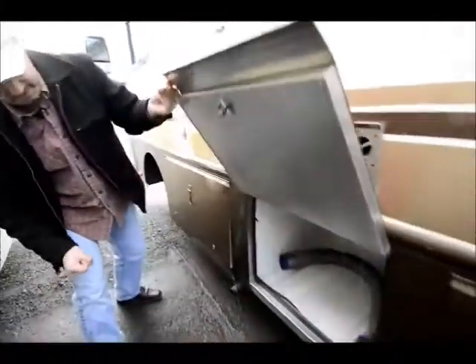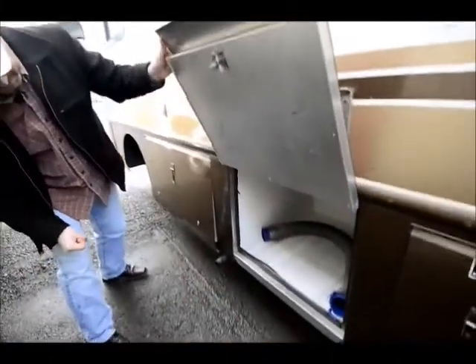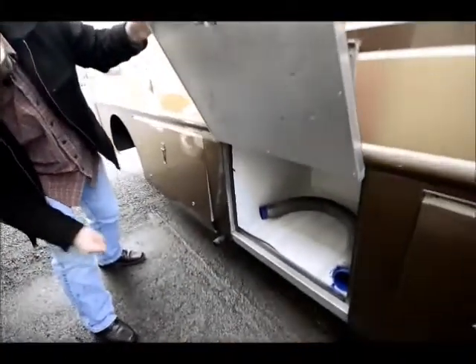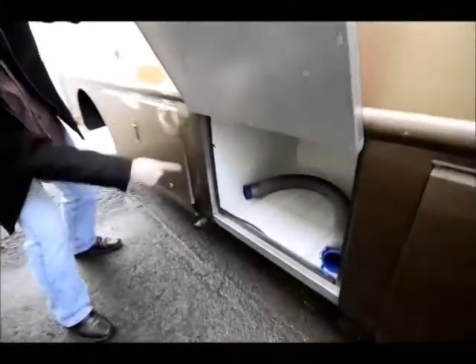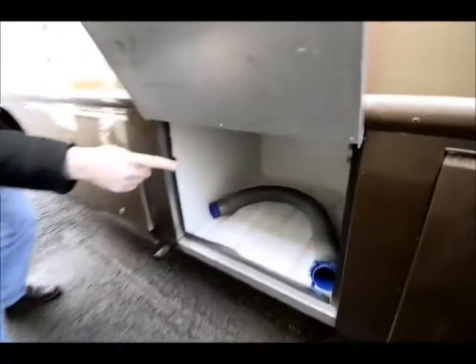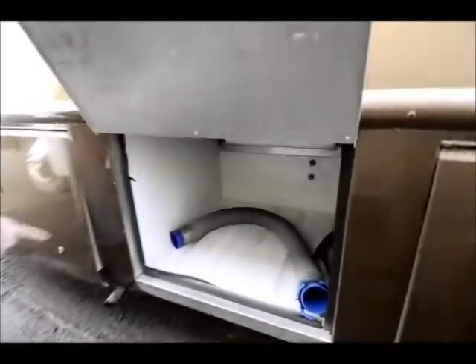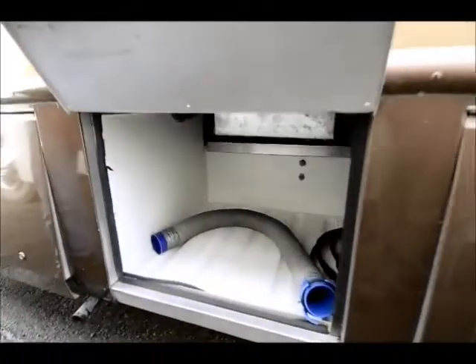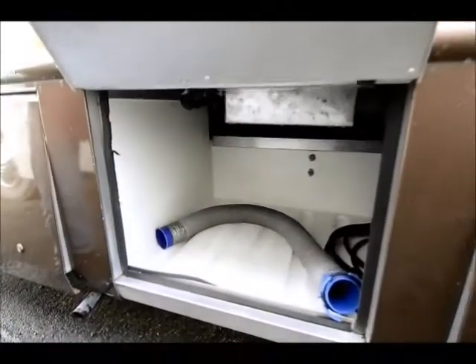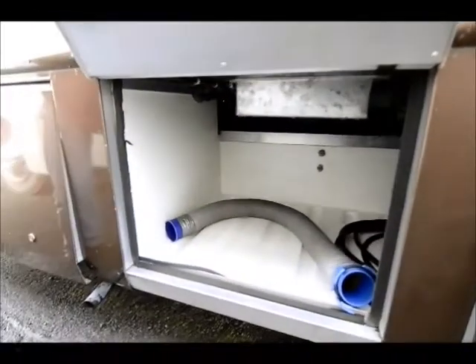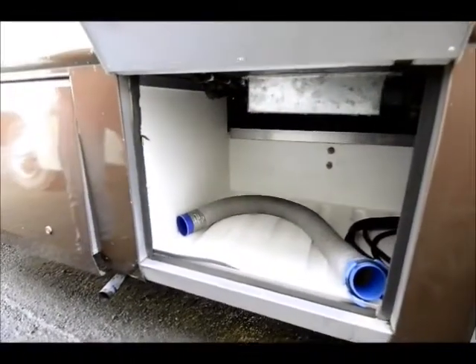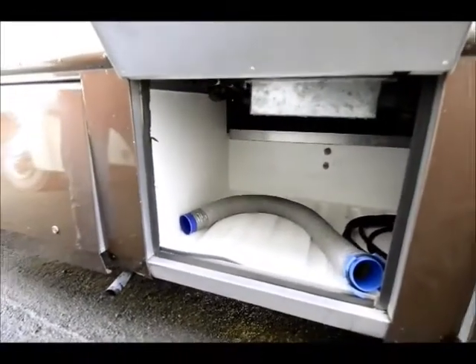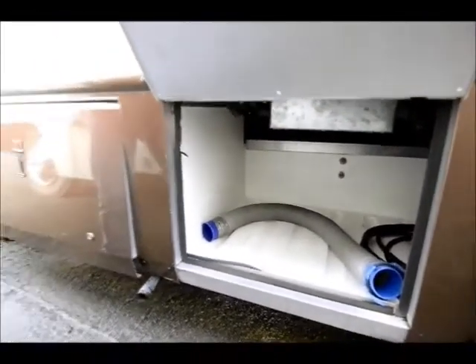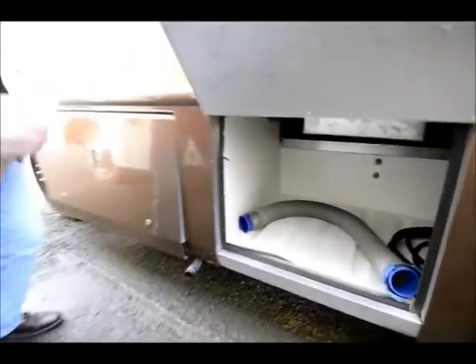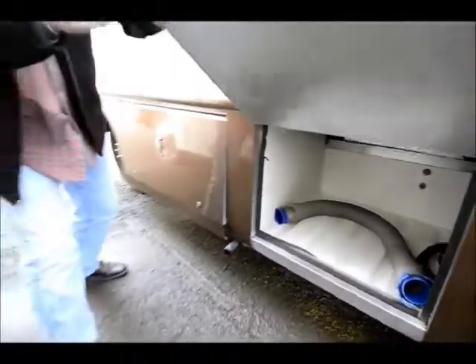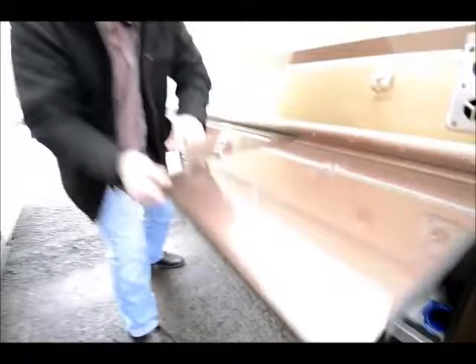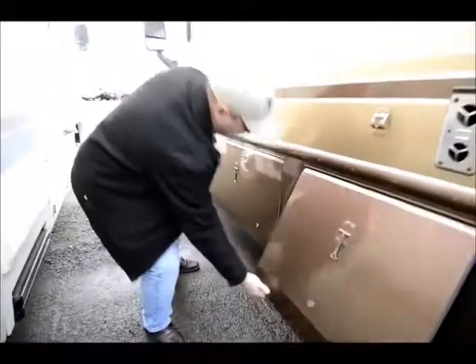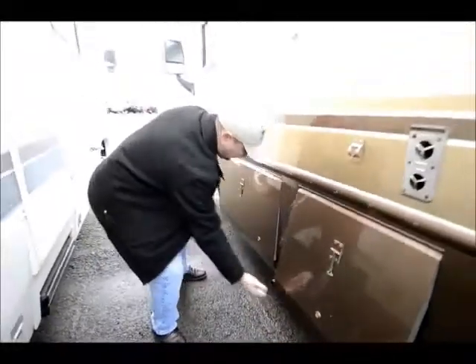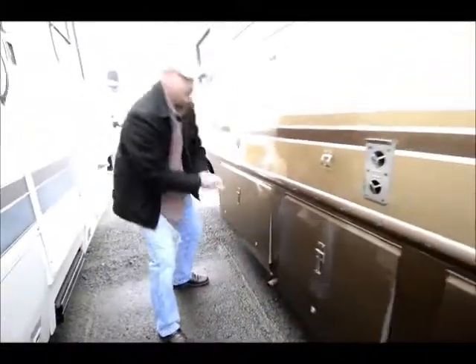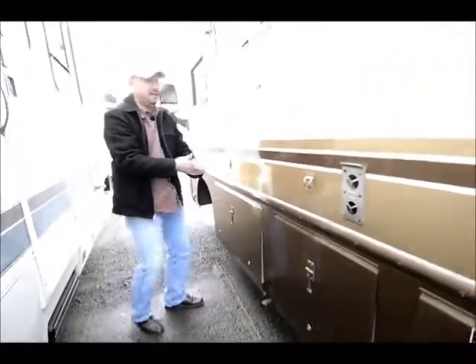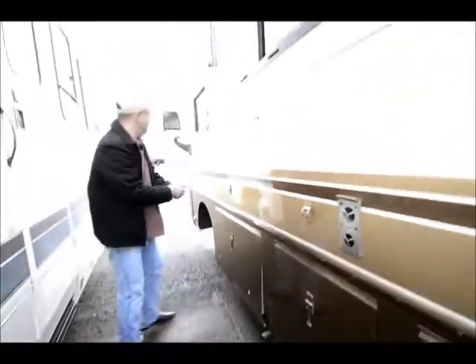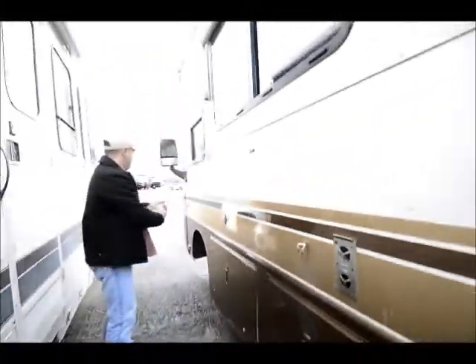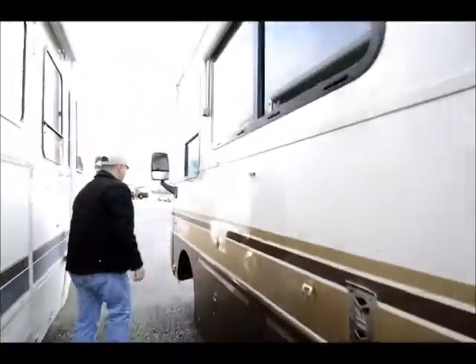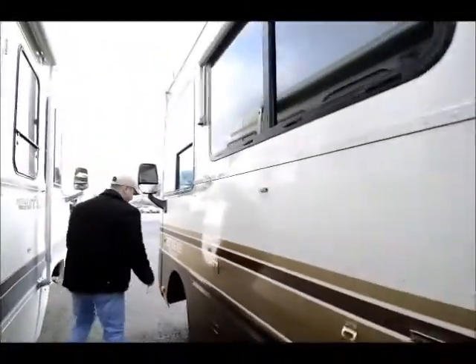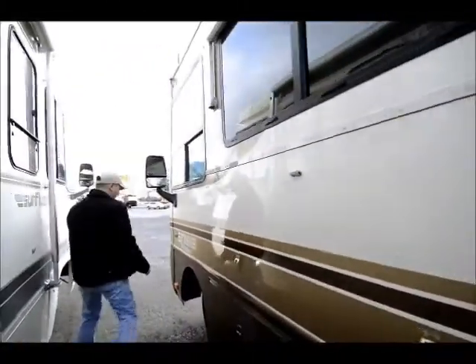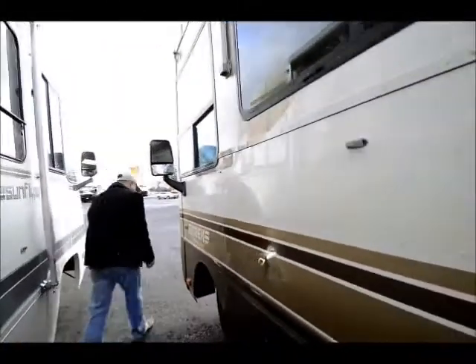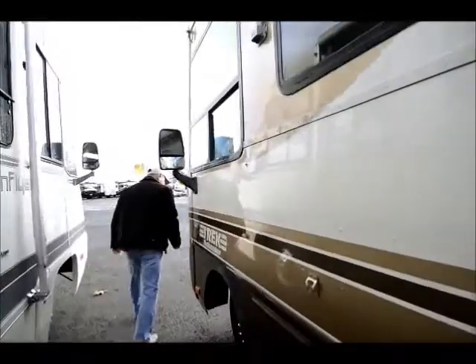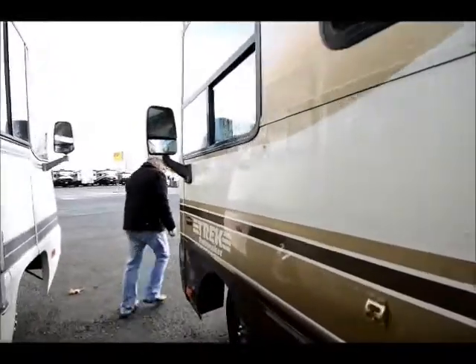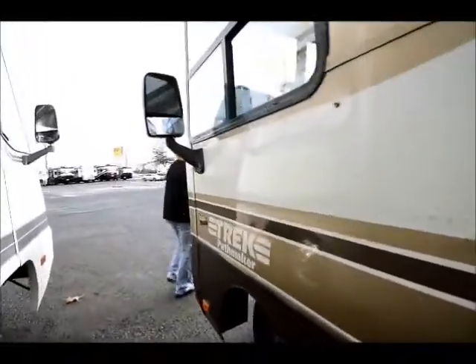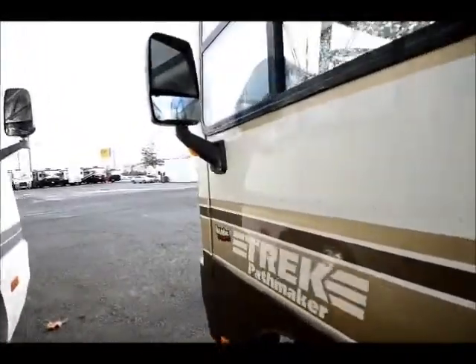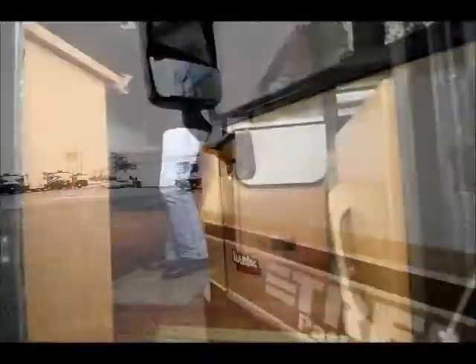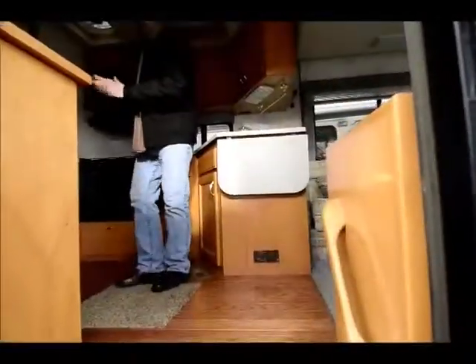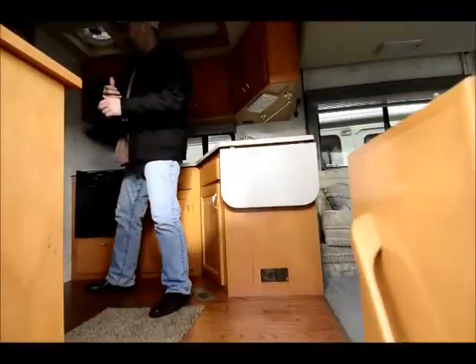And then more storage in here. That's a really nice feature on this coach — it does have good storage on the outside. And then moving around and into the inside.